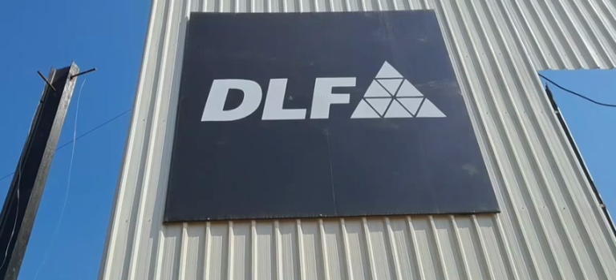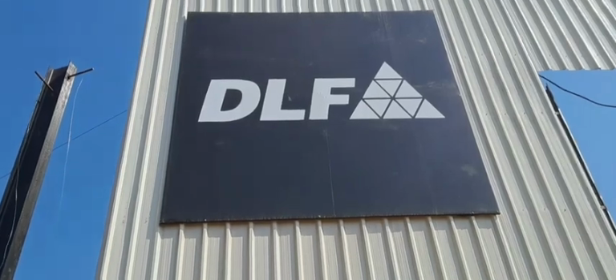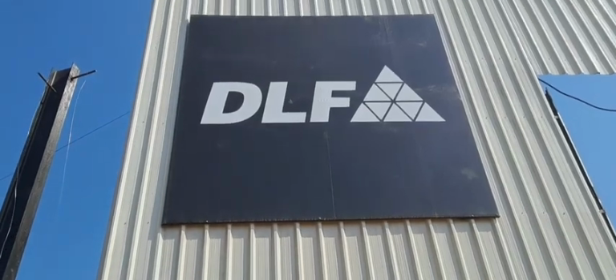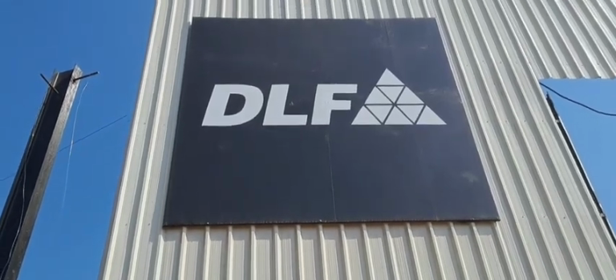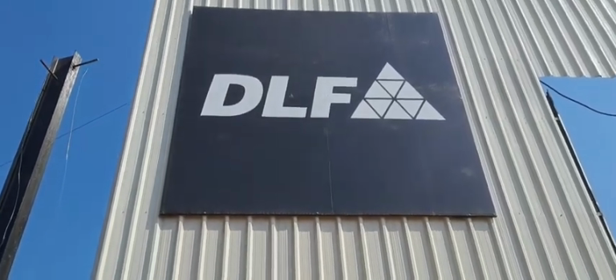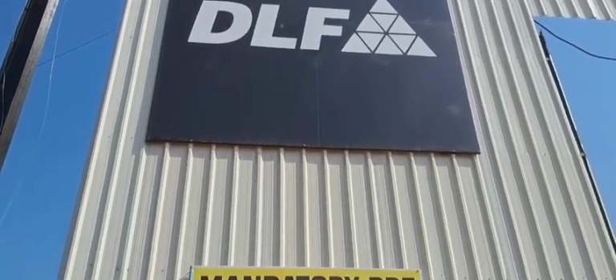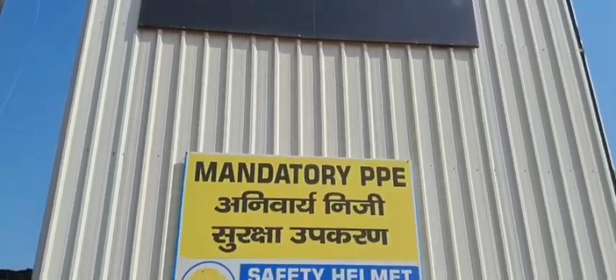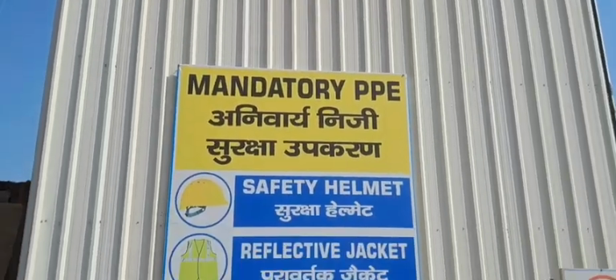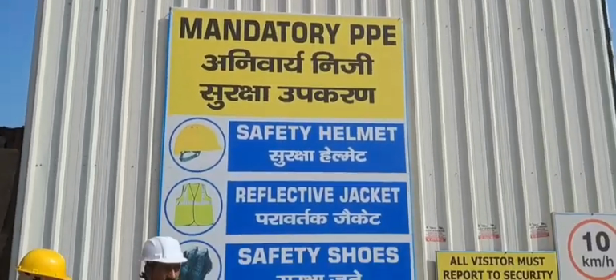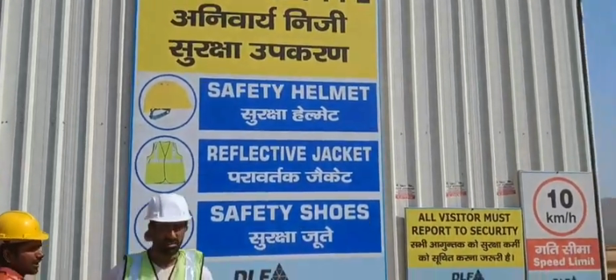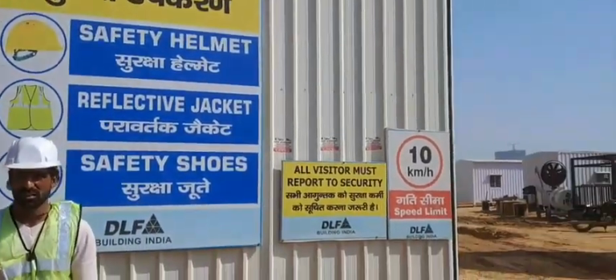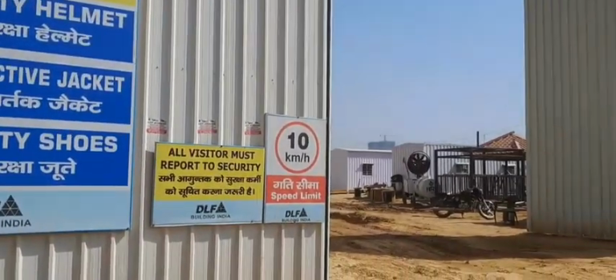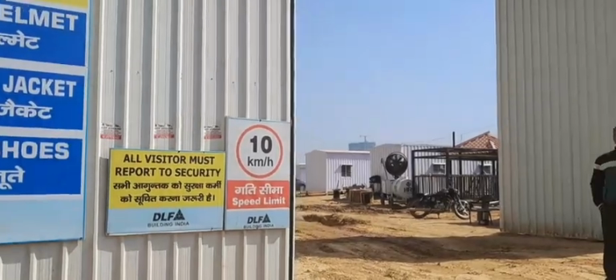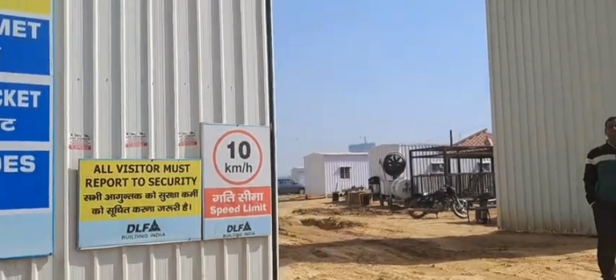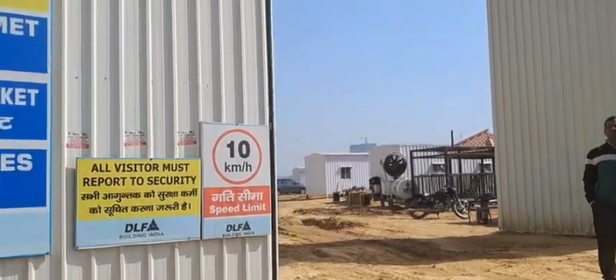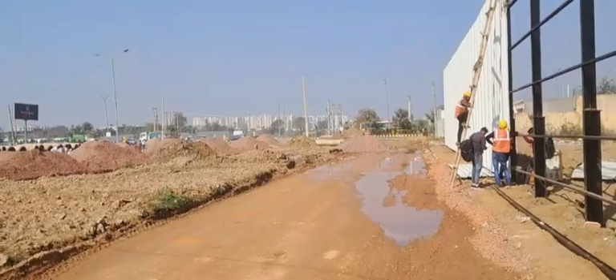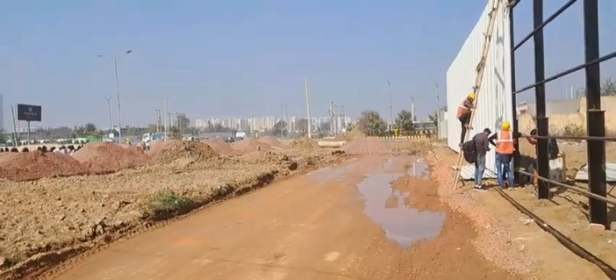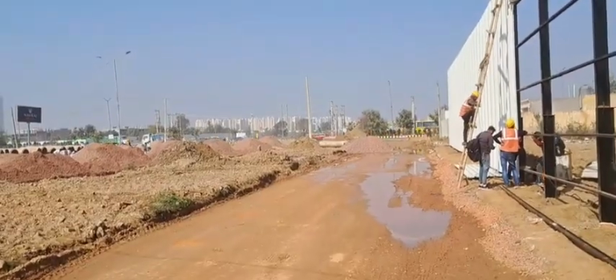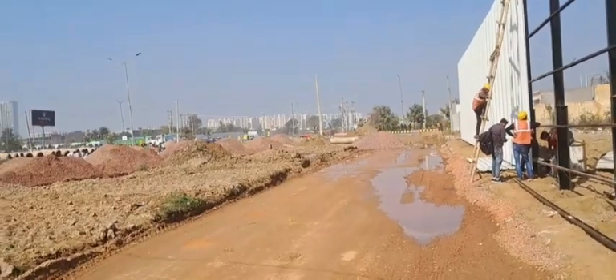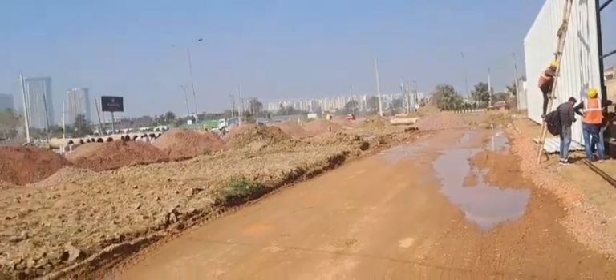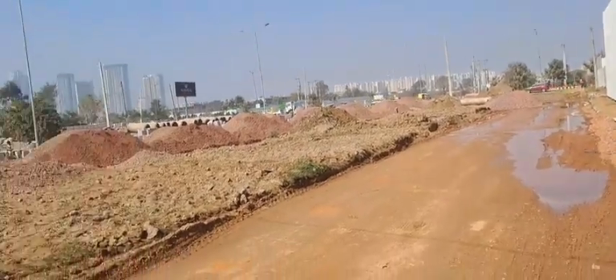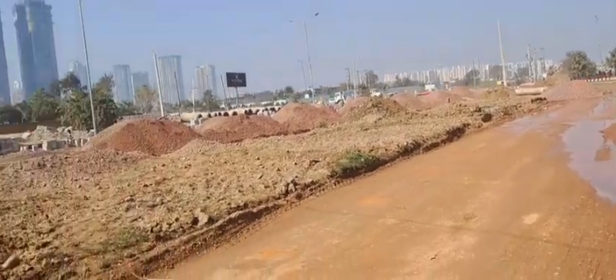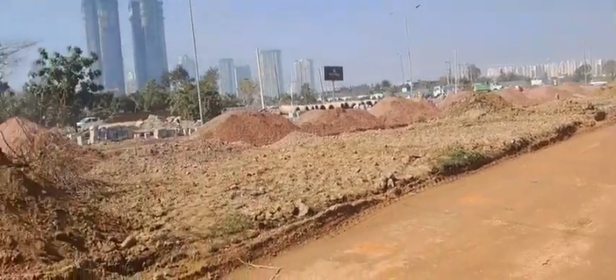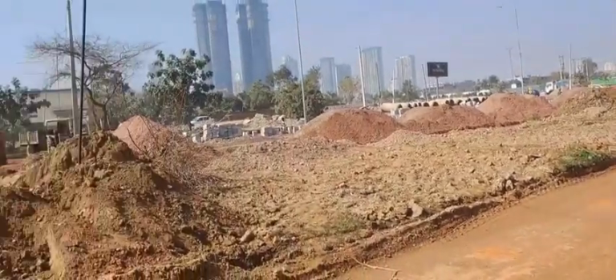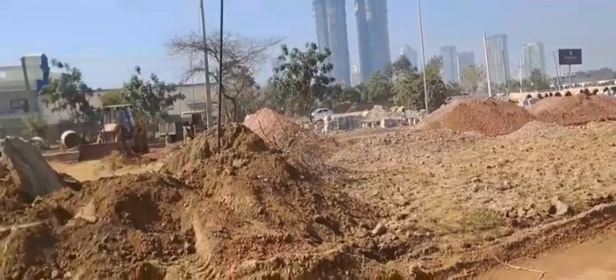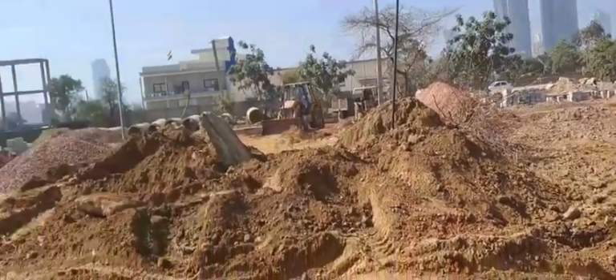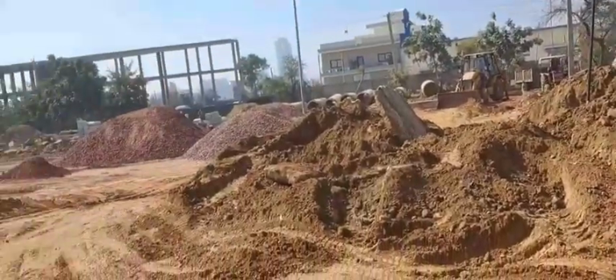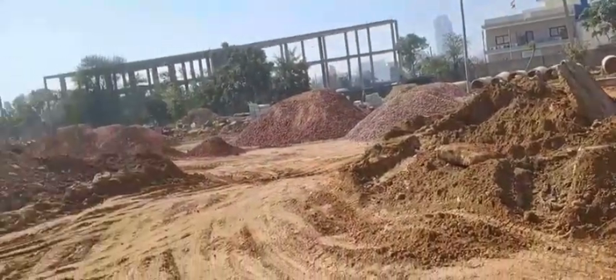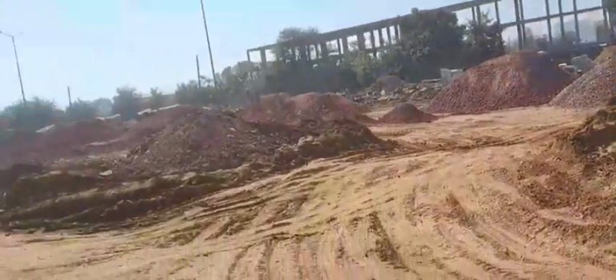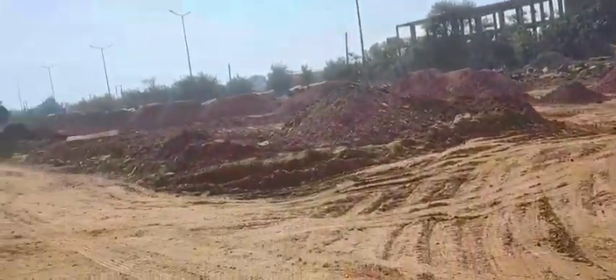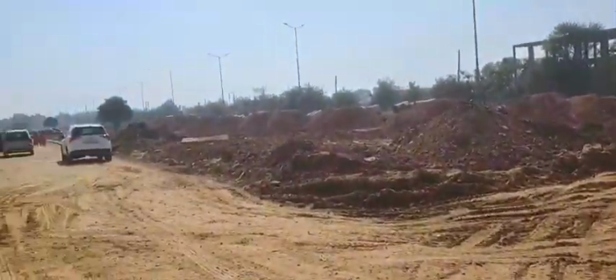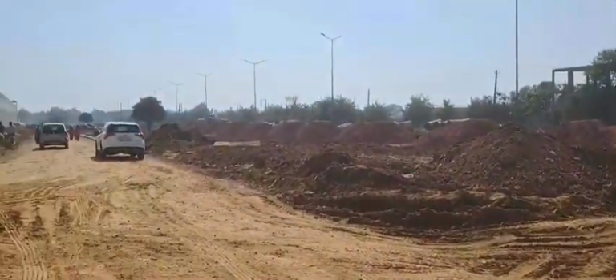We are in DLF Sector 63, Gurgaon. This is the actual site location of an upcoming launch by DLF.